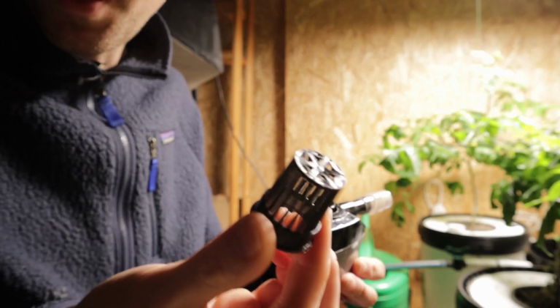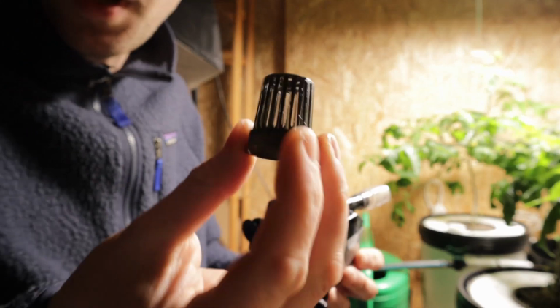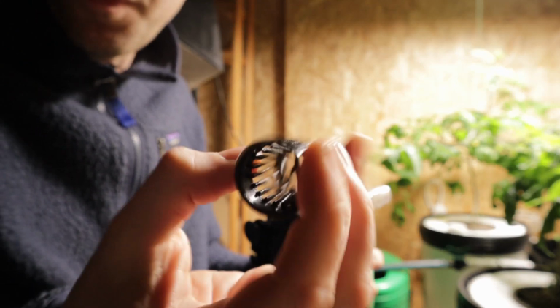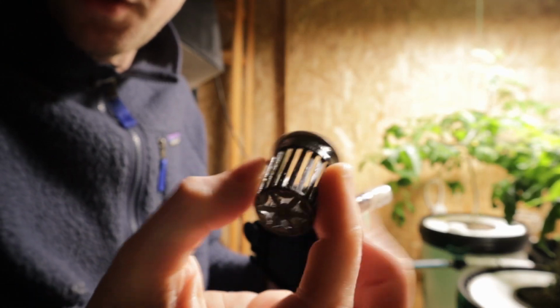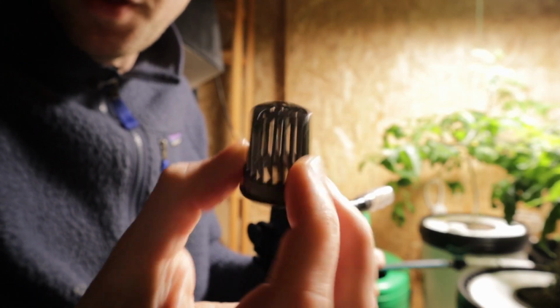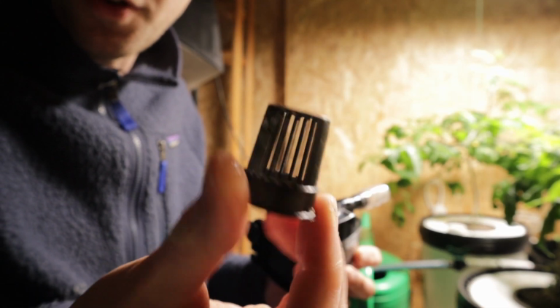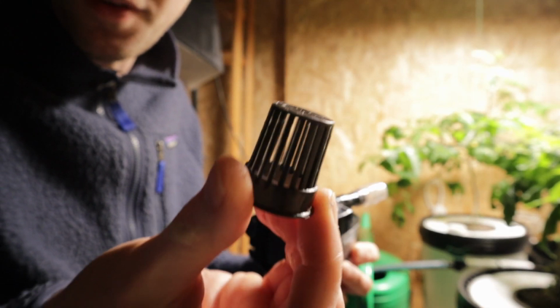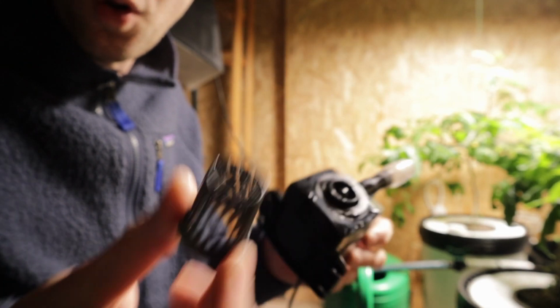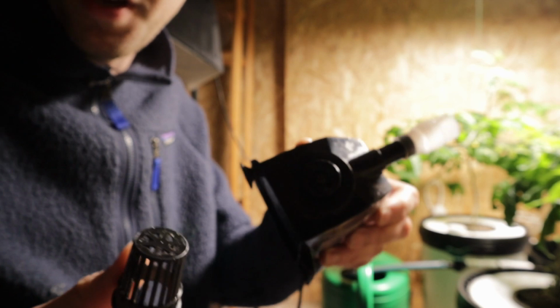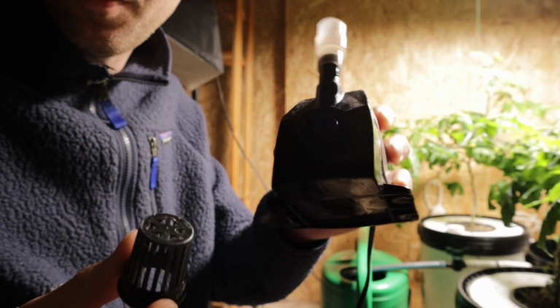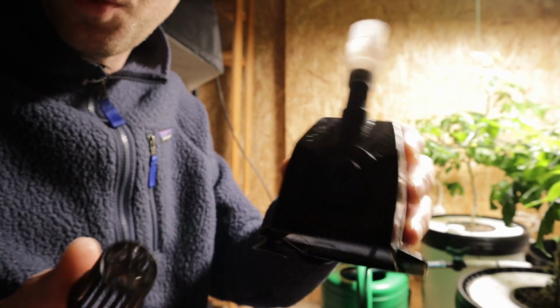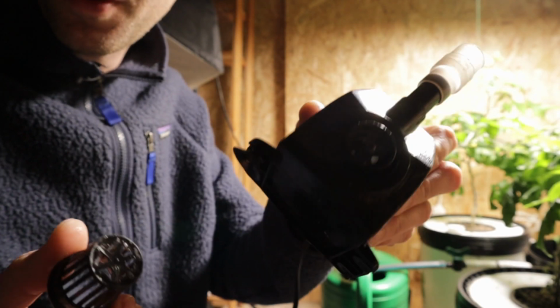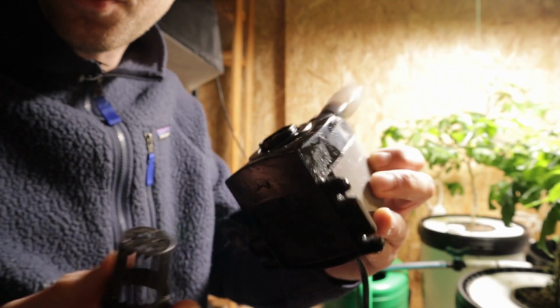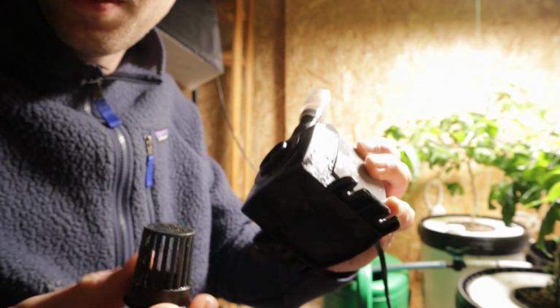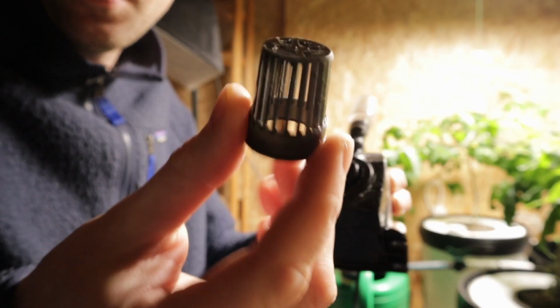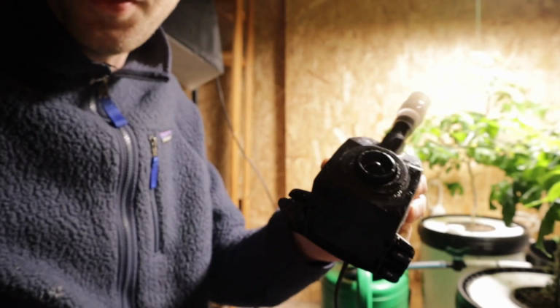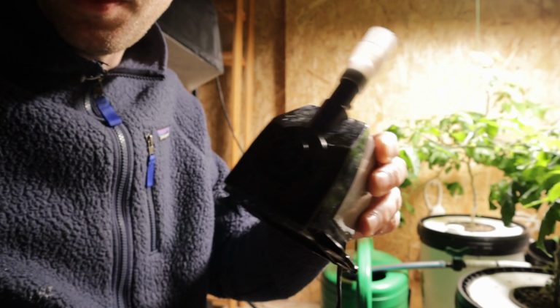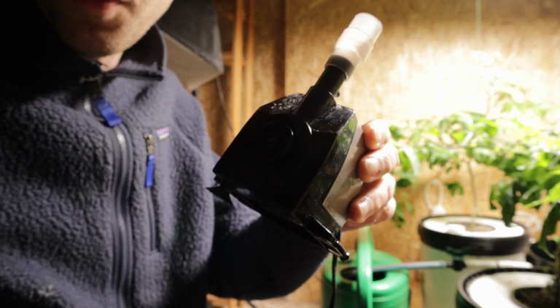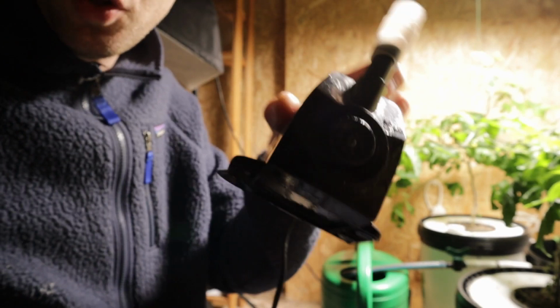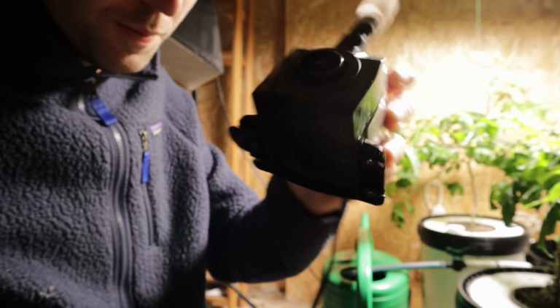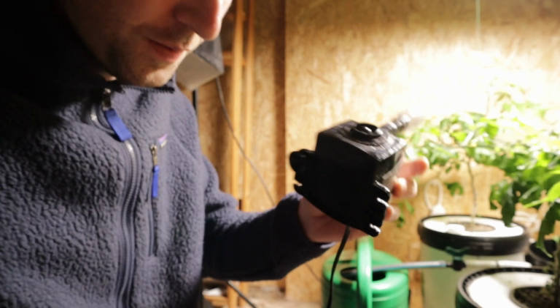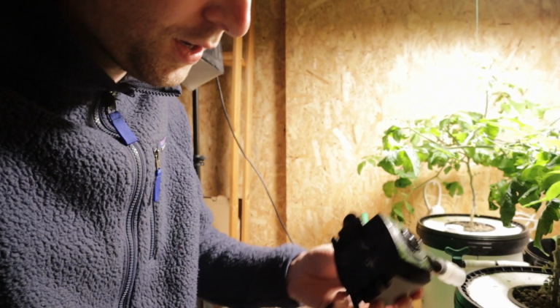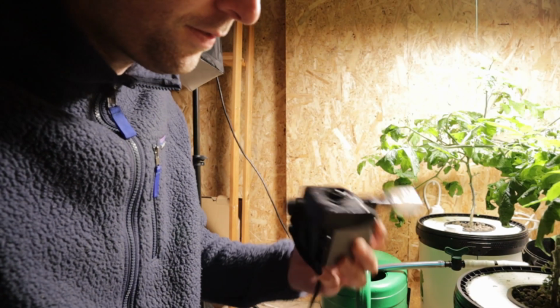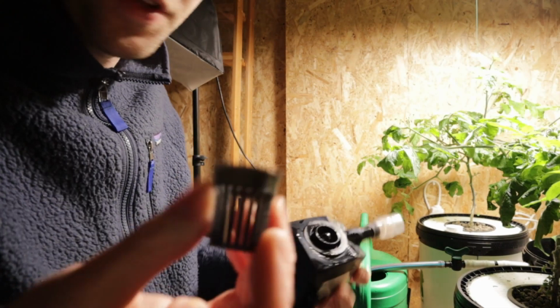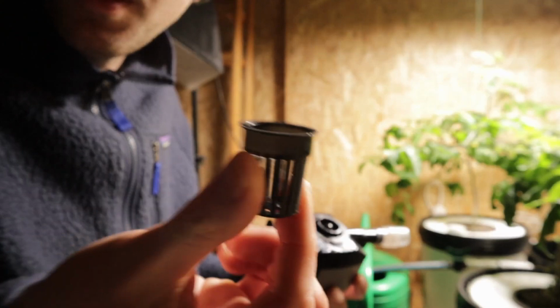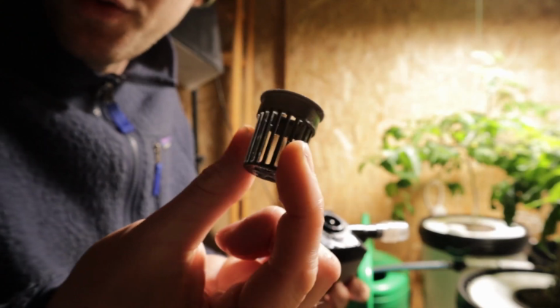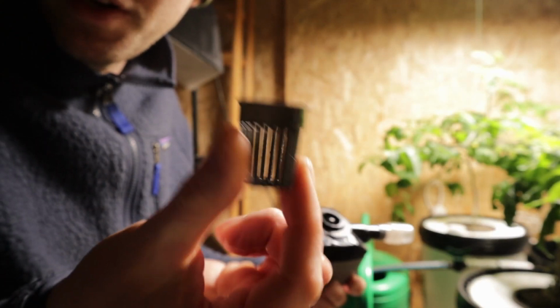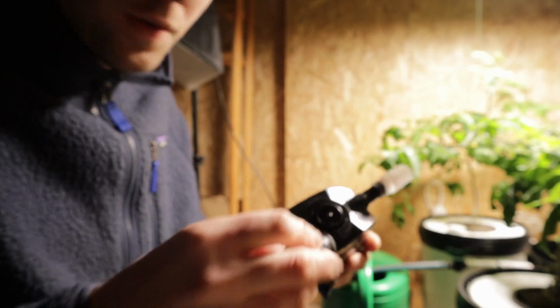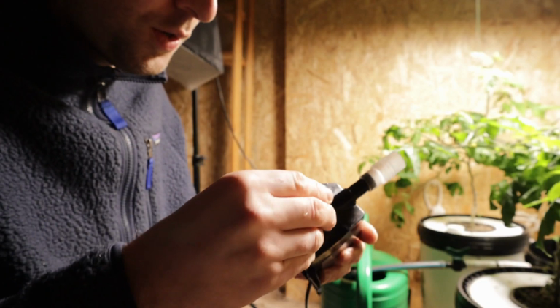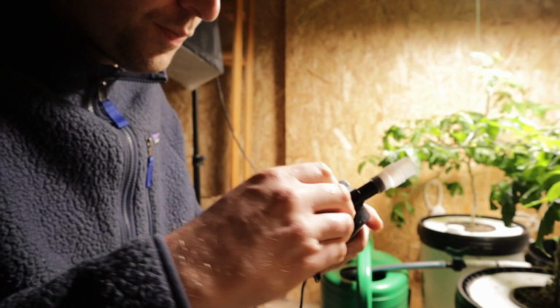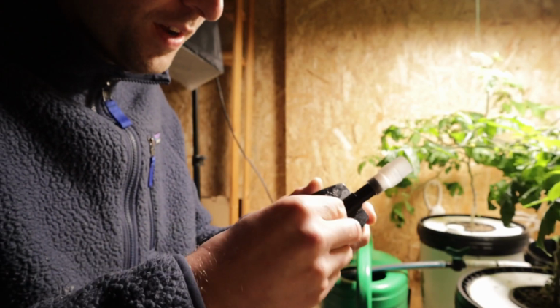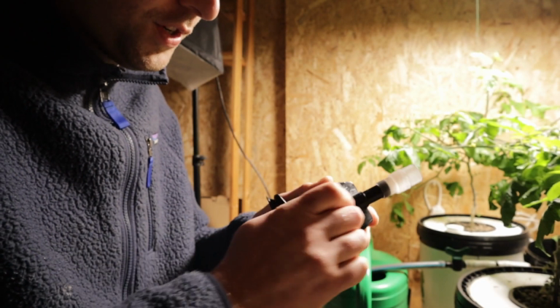I ended up going inside the house and giving this whole thing a hit underwater and a good scrub. They're completely submersible apart from the socket itself, and now it's super clean and ready to pump away for us.